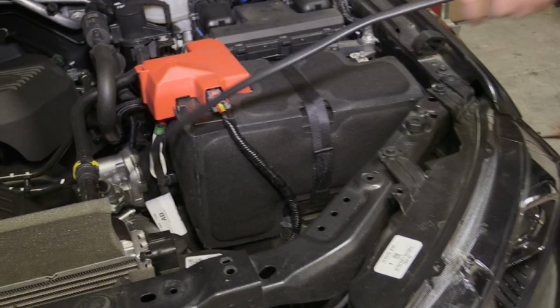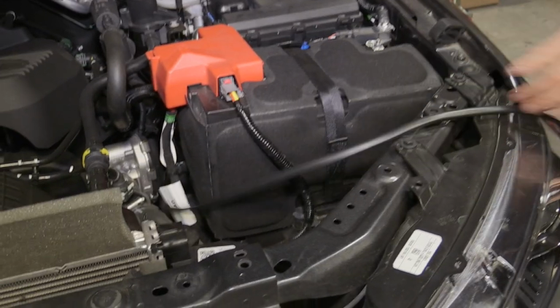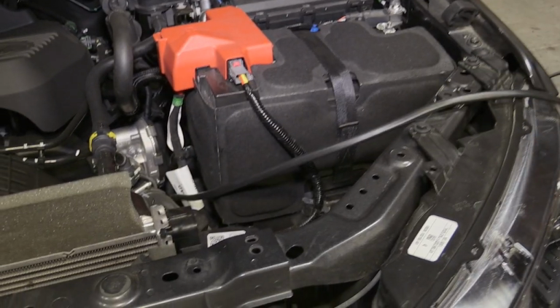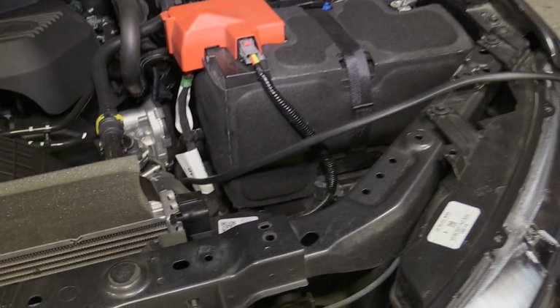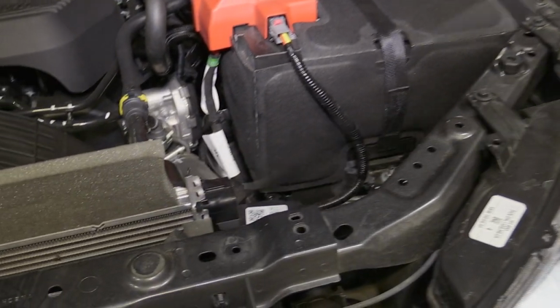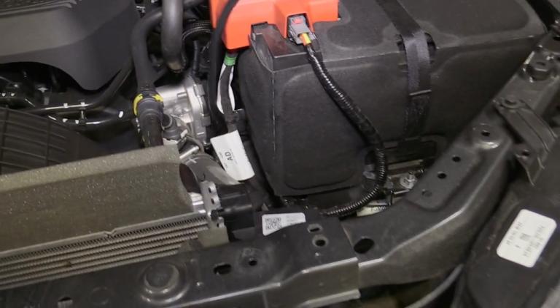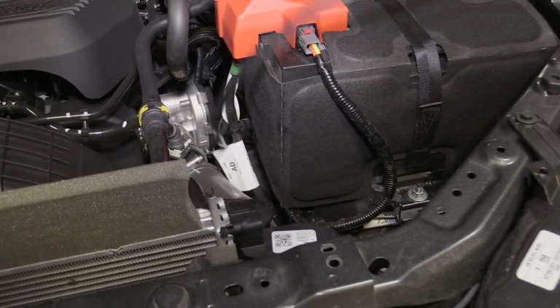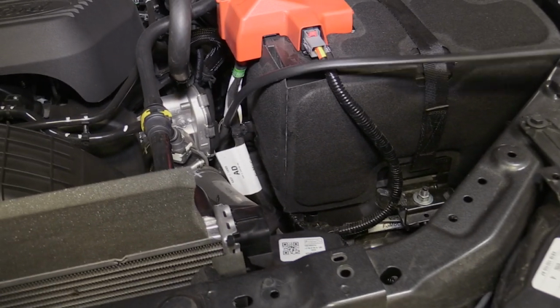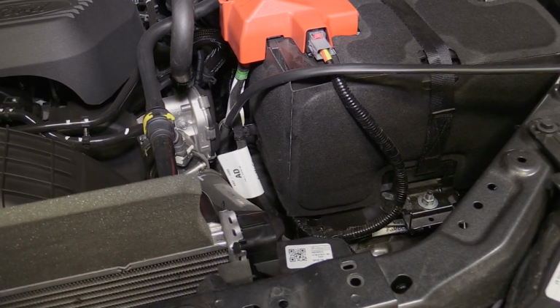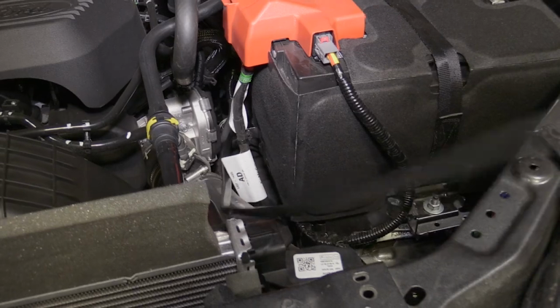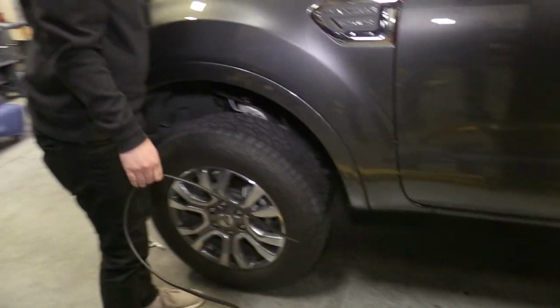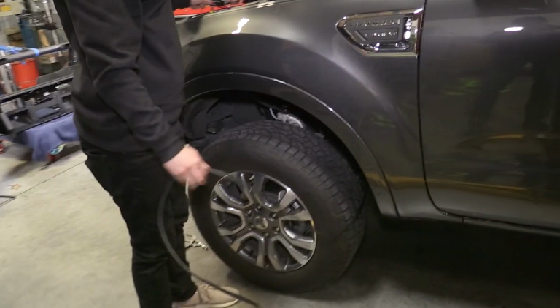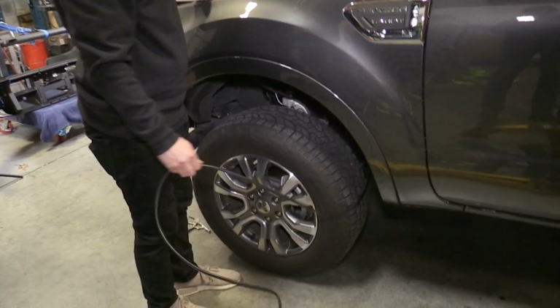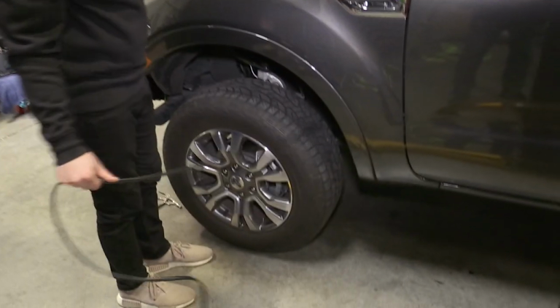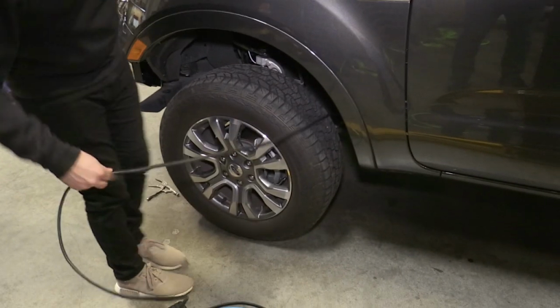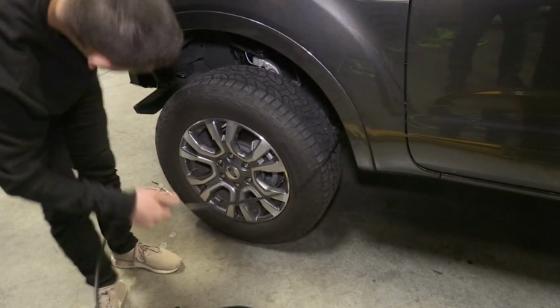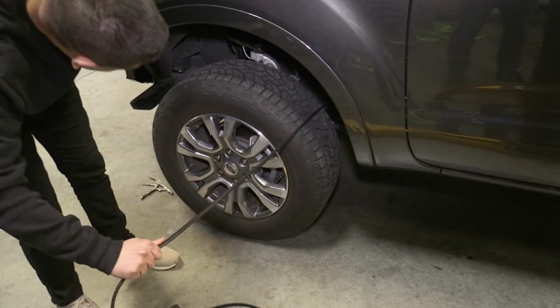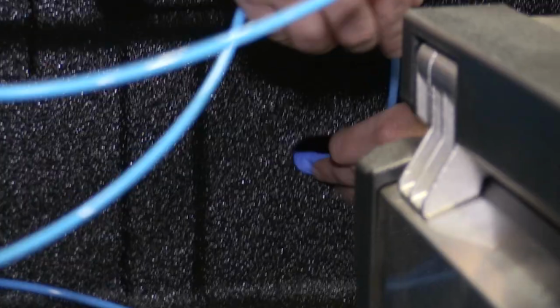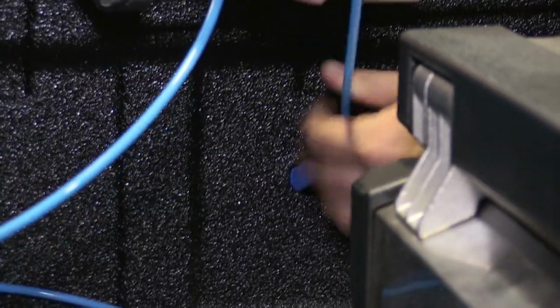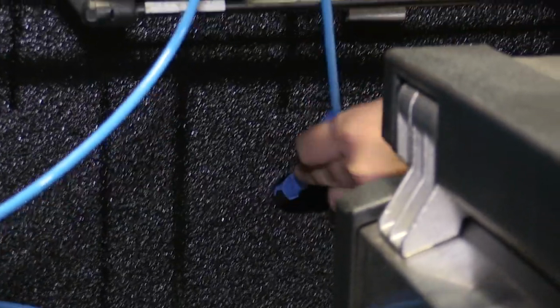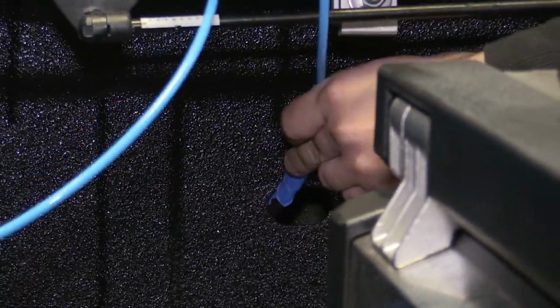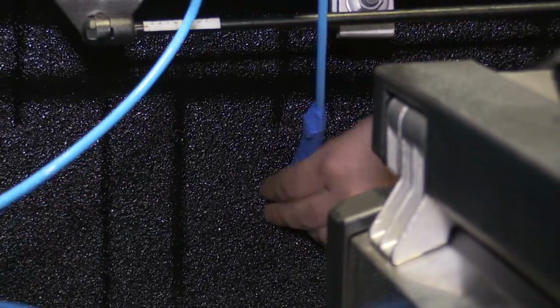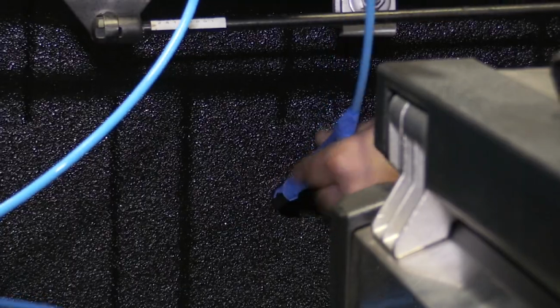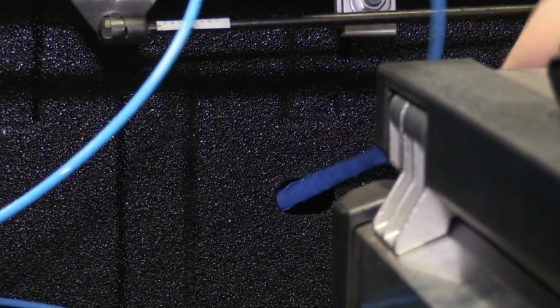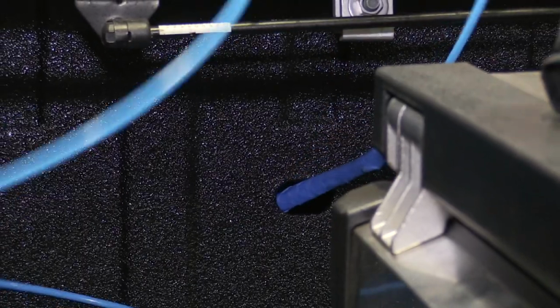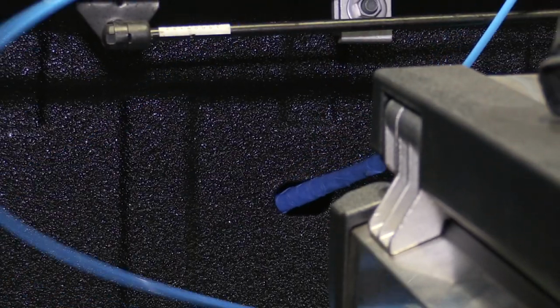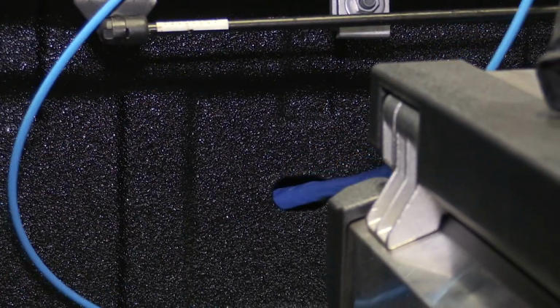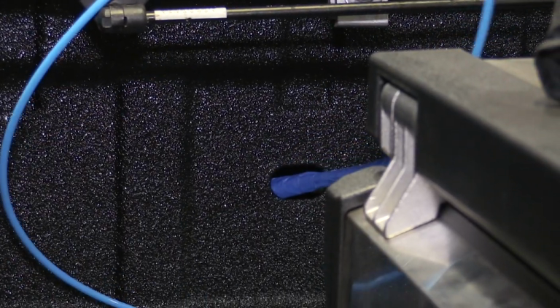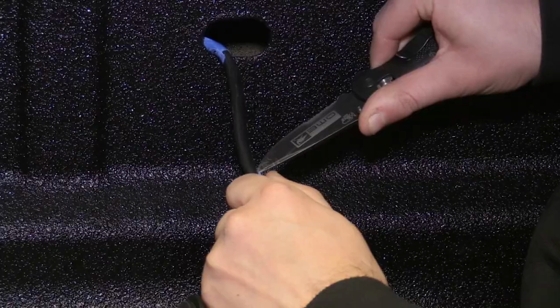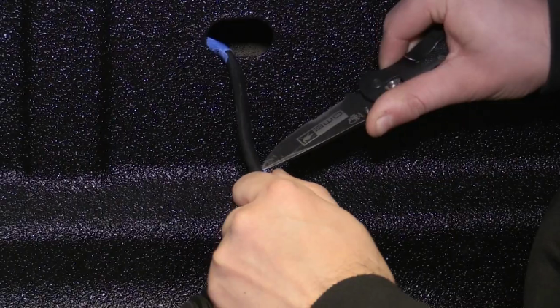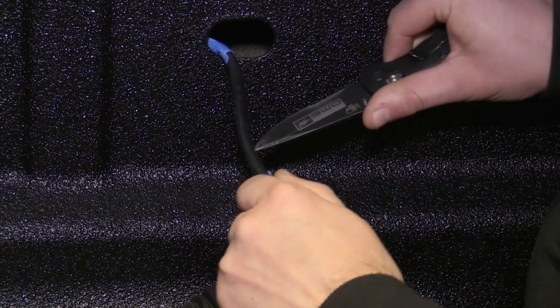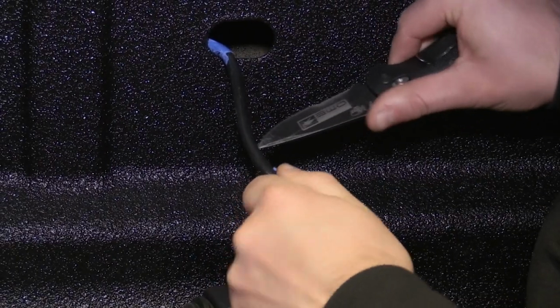Next, you'll want to find a suitable location to route the harness. In this case, the best route was inside and along the frame rail. We then used a piece of scrap blue airline to help feed the harness to a factory hole, perfect for mounting the fridge outlet.